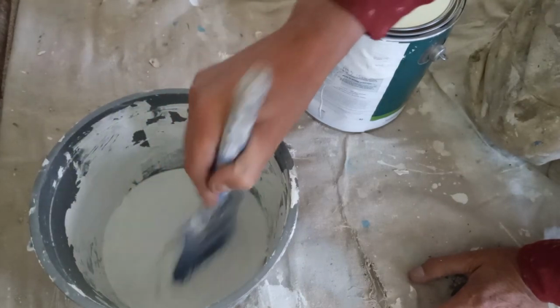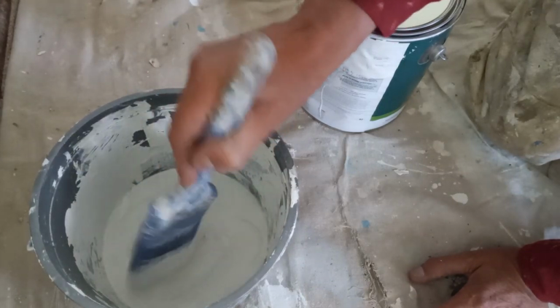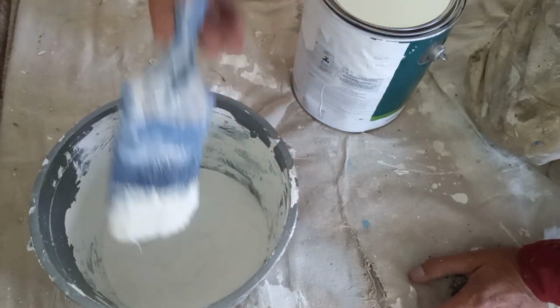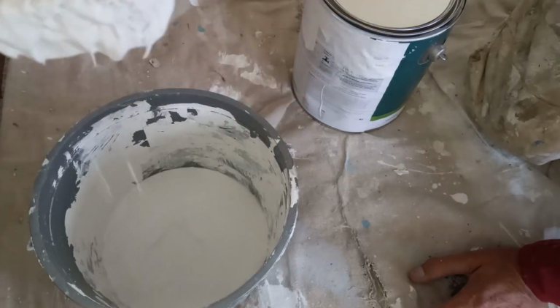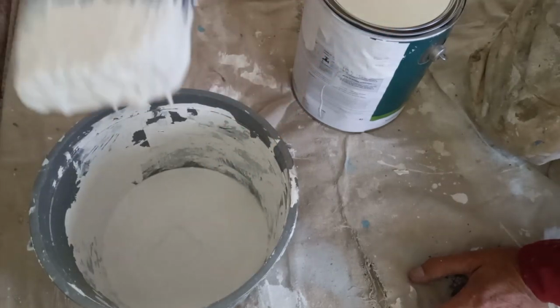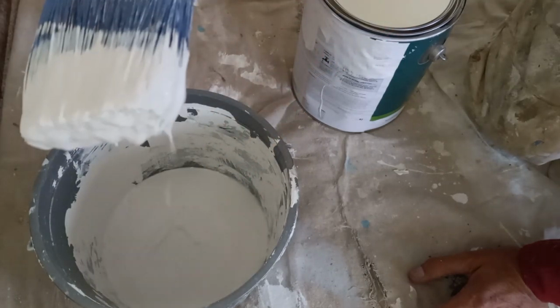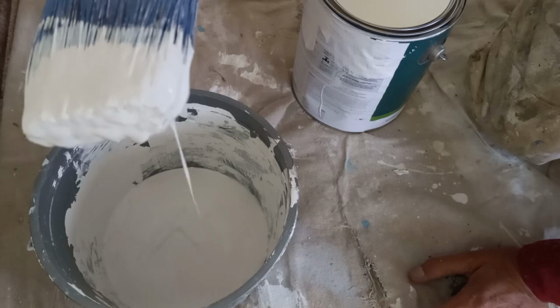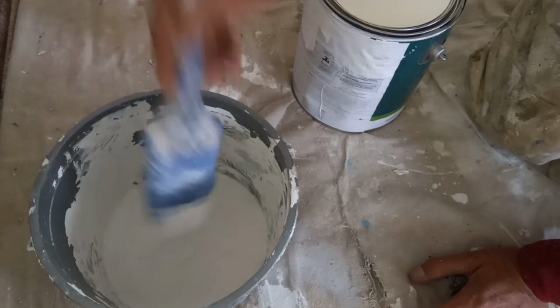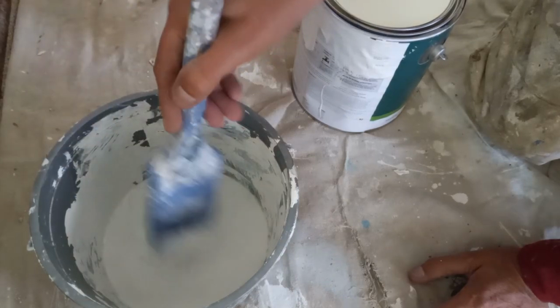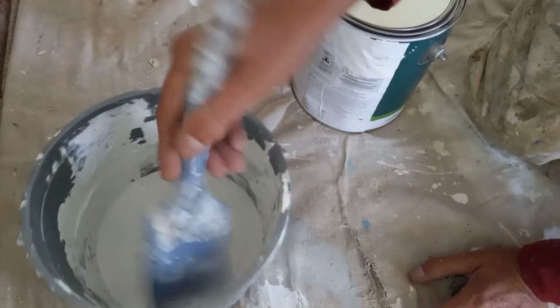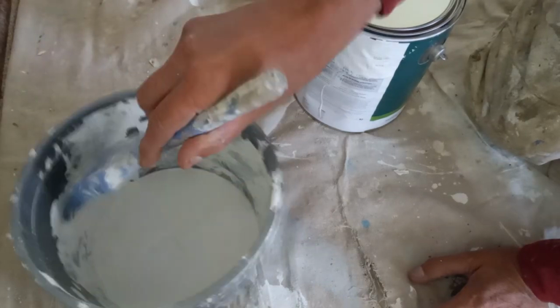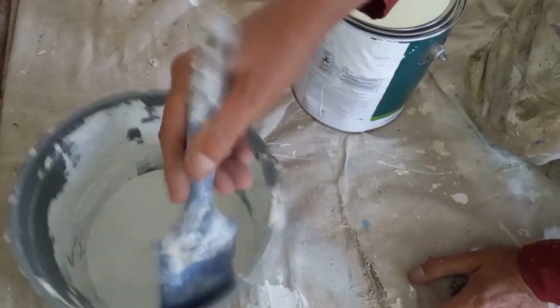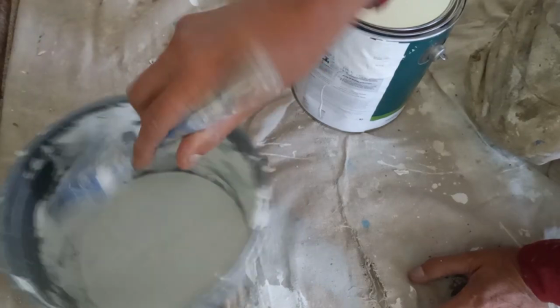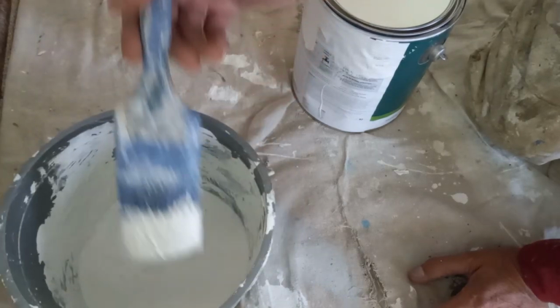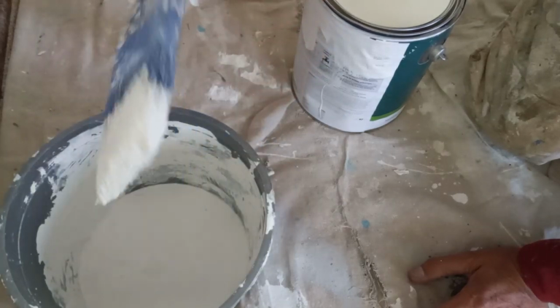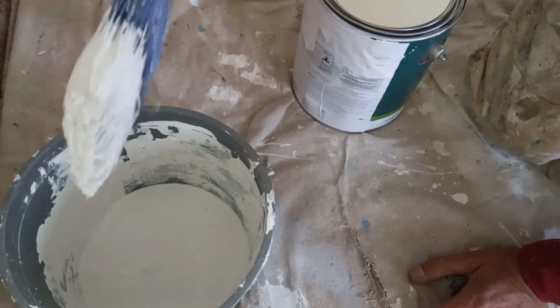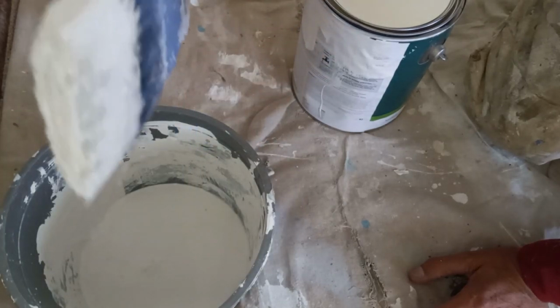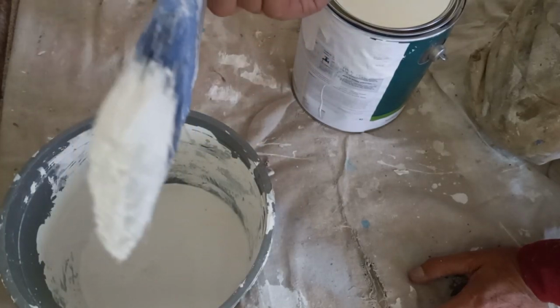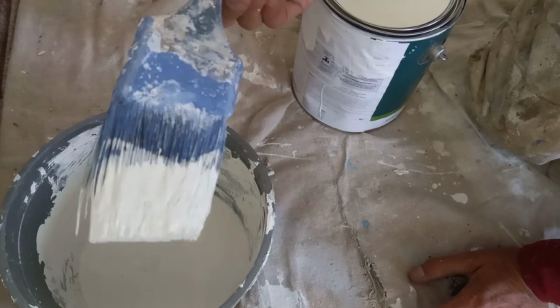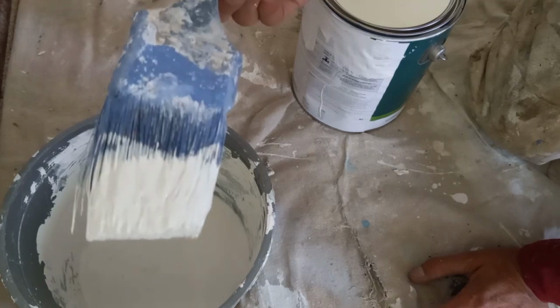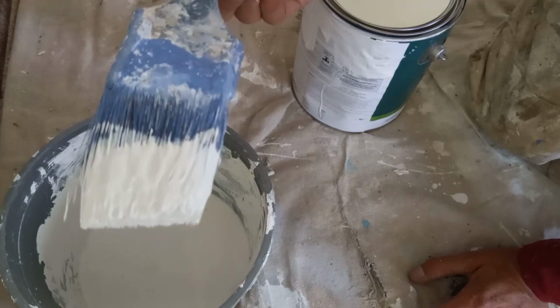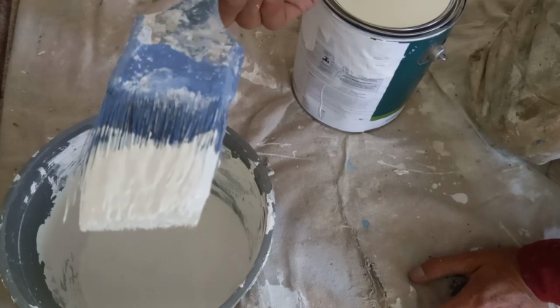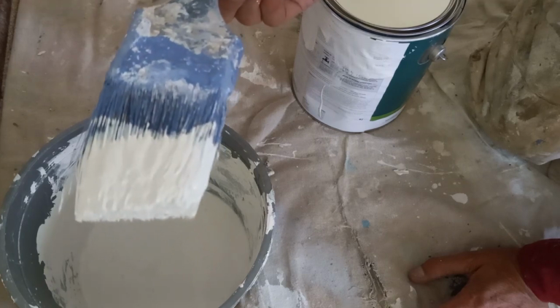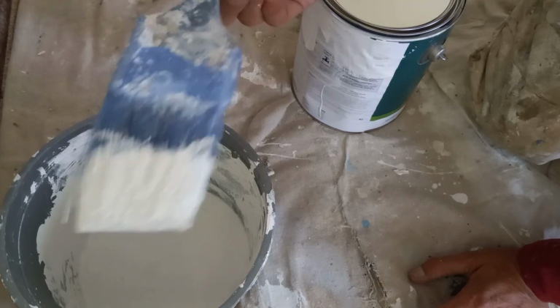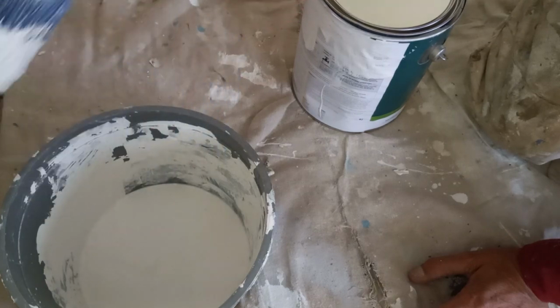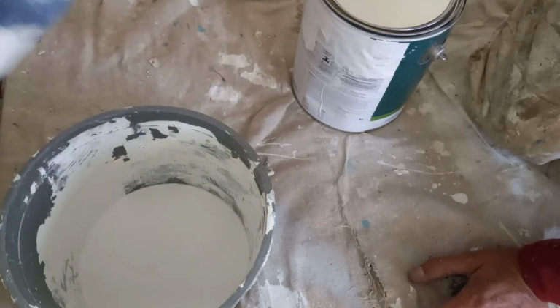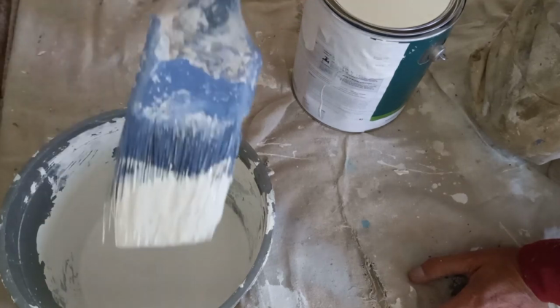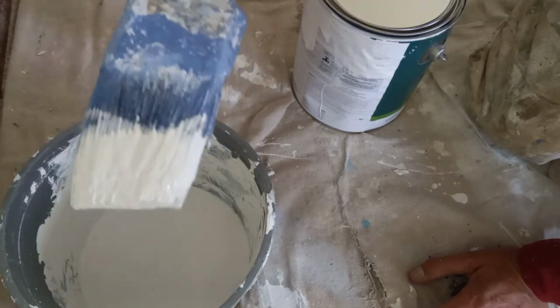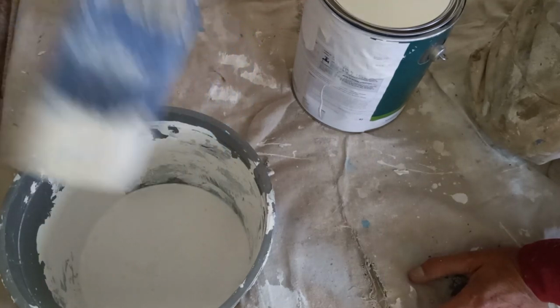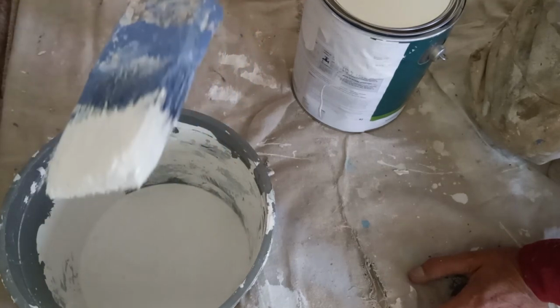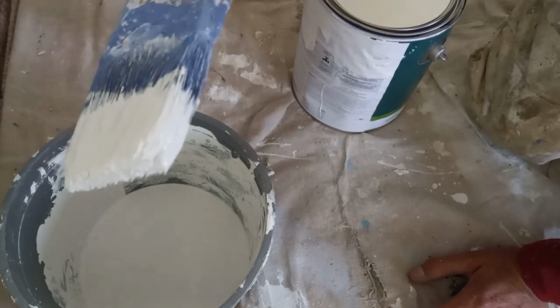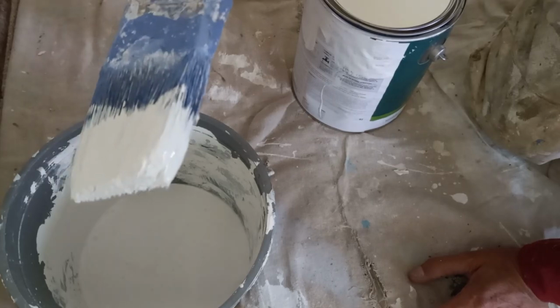Tap, tap, pull it up and you're dripping. If you slap it, you're not dripping anymore. That's how professional painters do it. Now you can apply this to your trim without dripping all over the place.